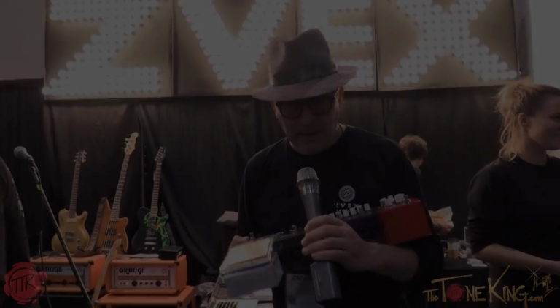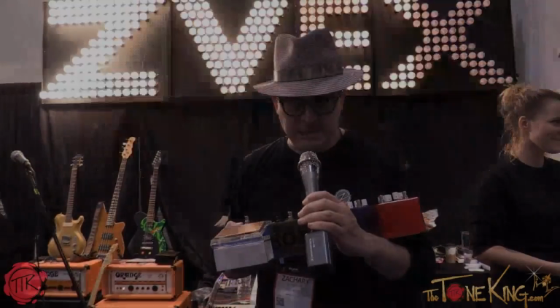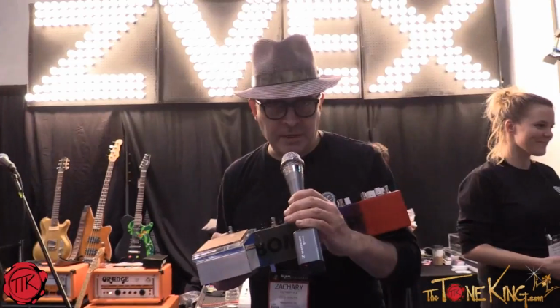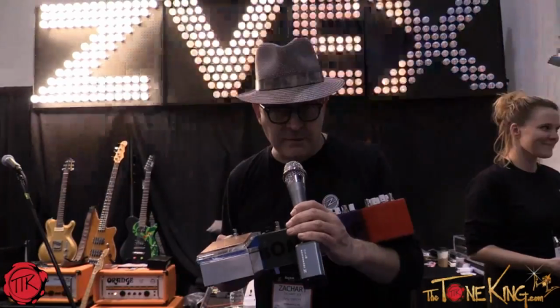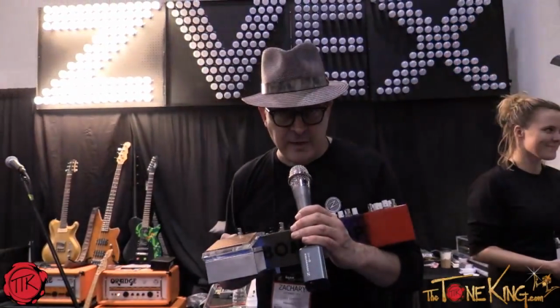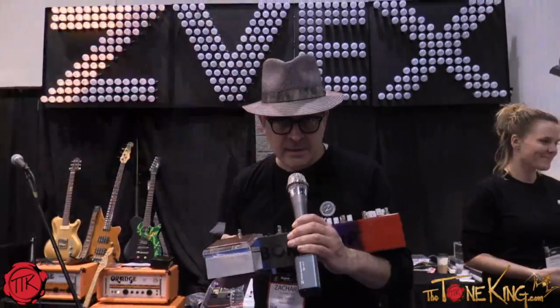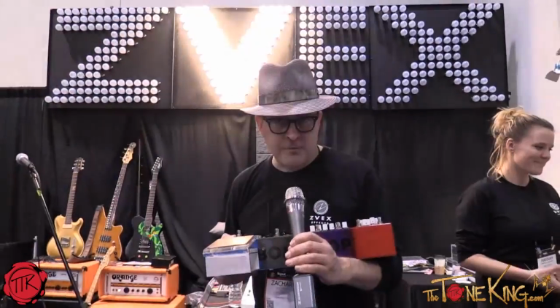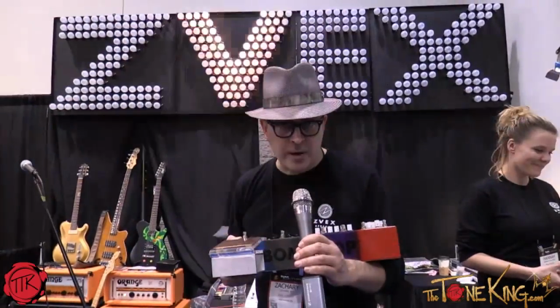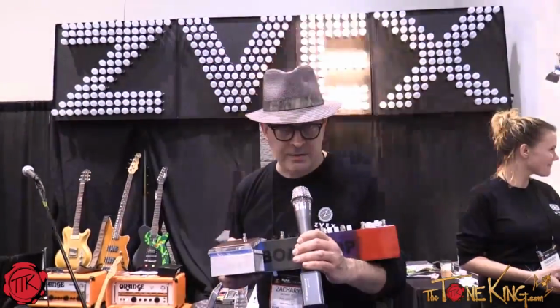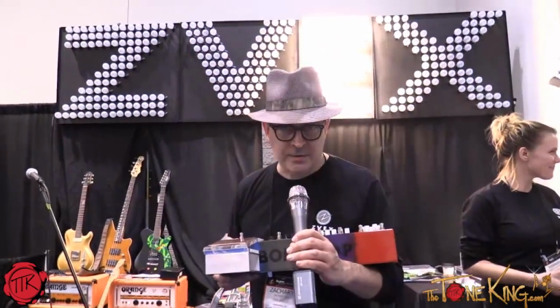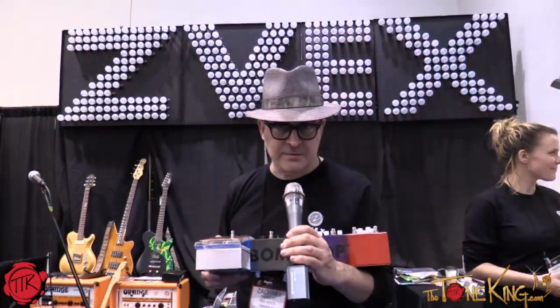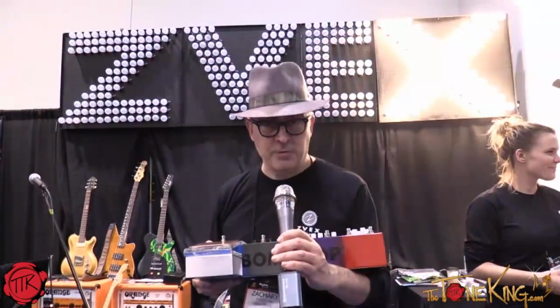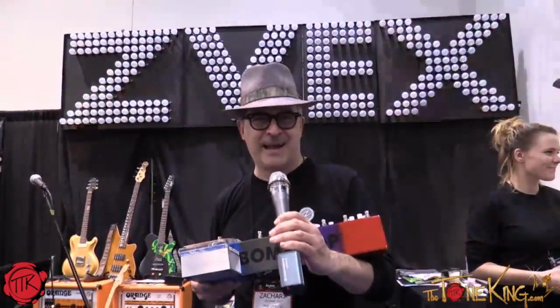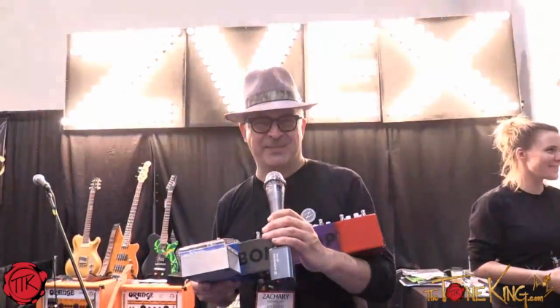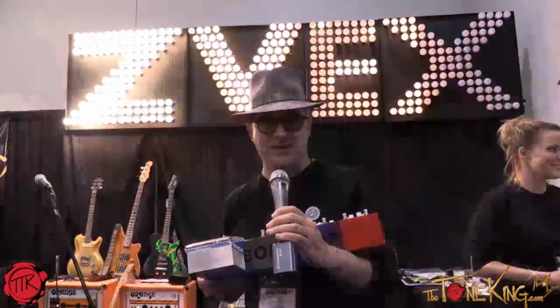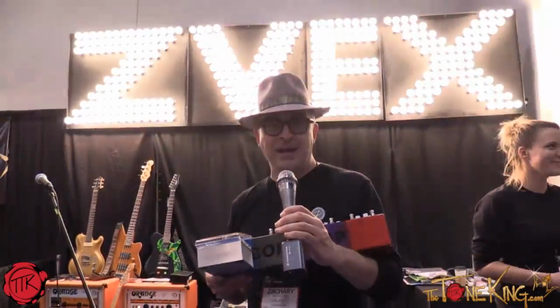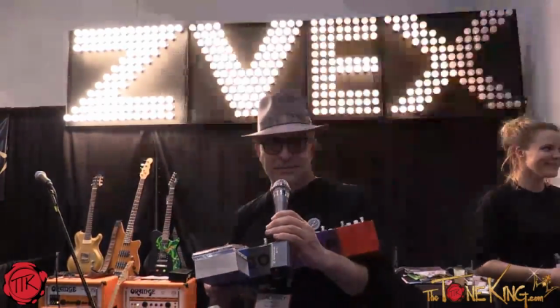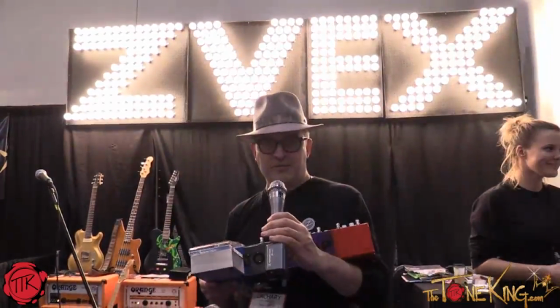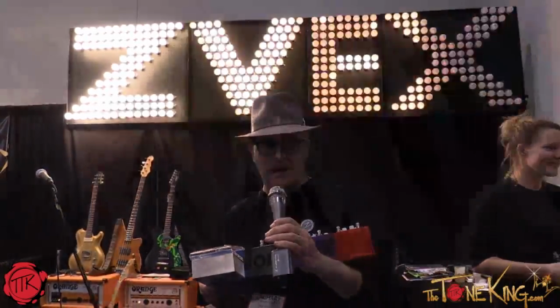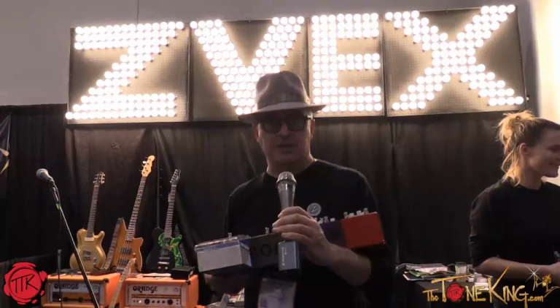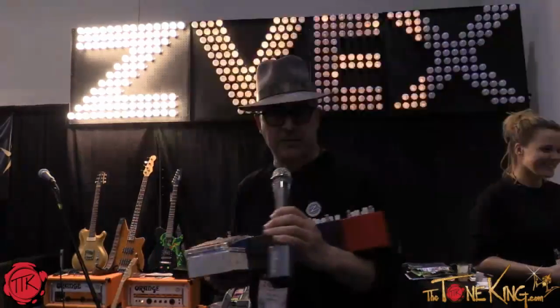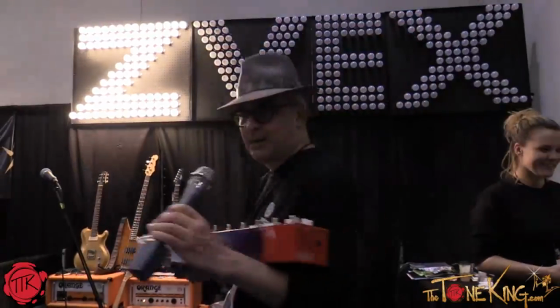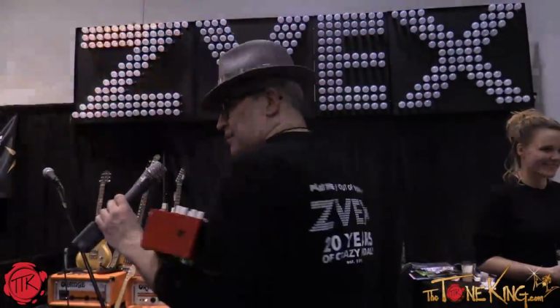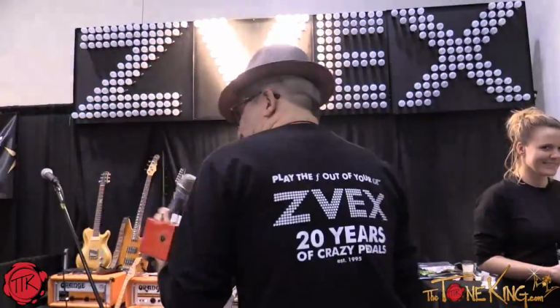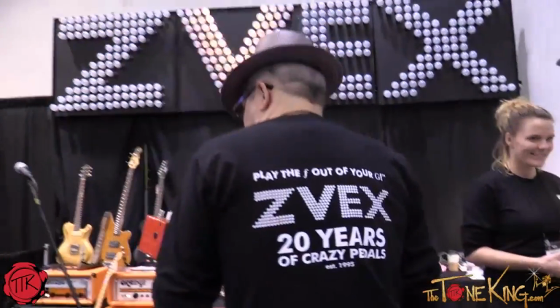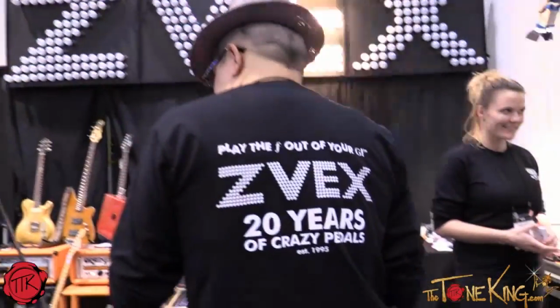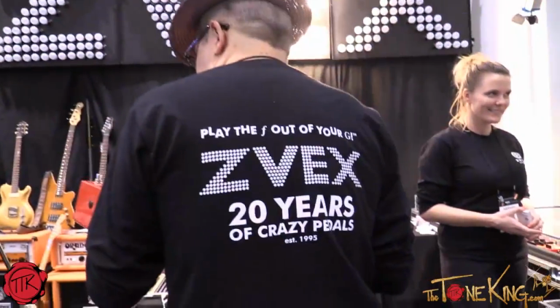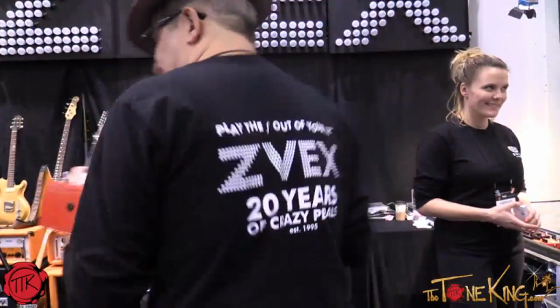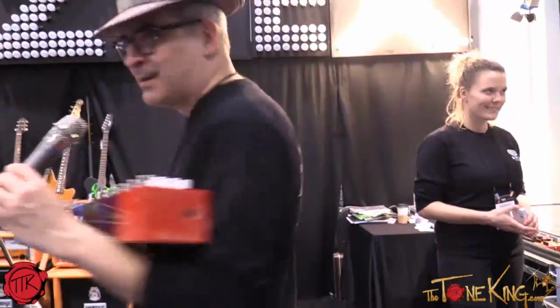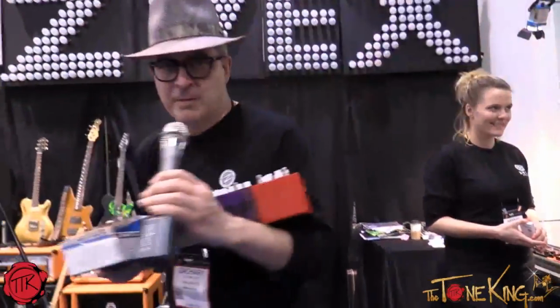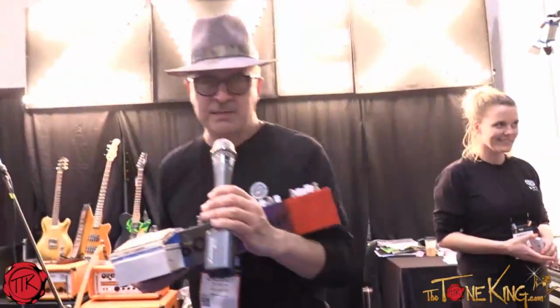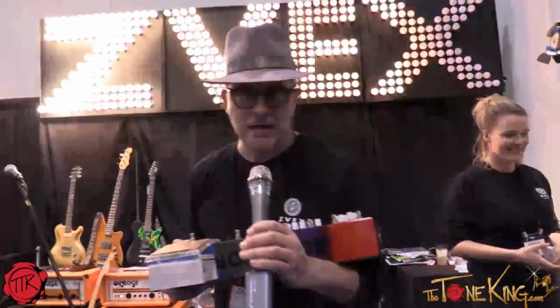Hi, Zachary Vex of ZVex FX. We've got a few new products here at the 2015 NAMM, which is our 20th anniversary by the way. We've been in business since 1995.